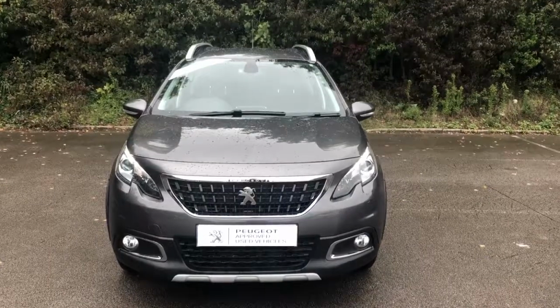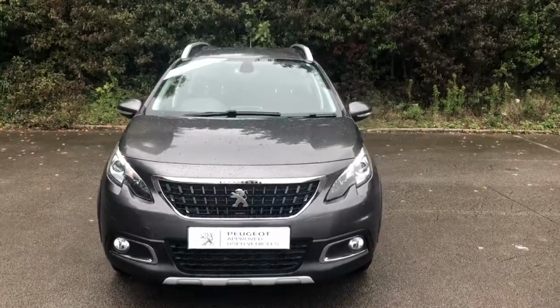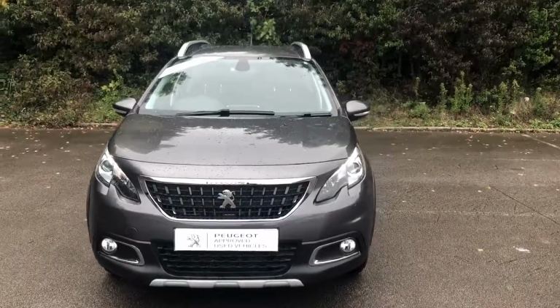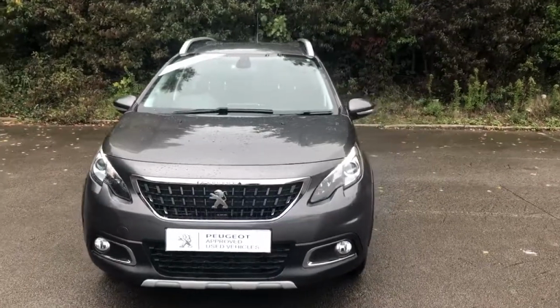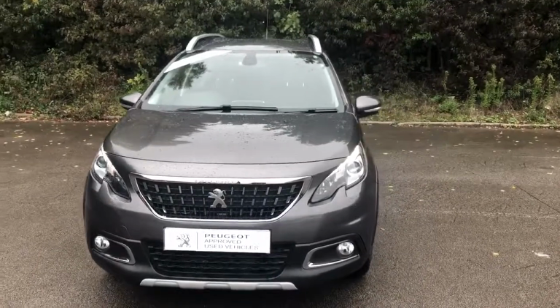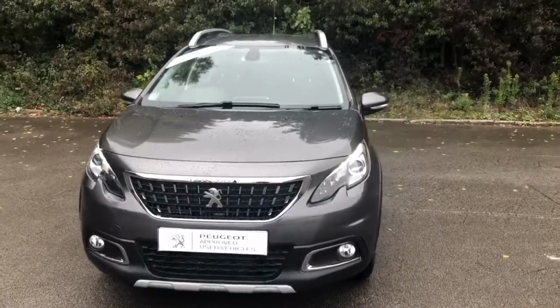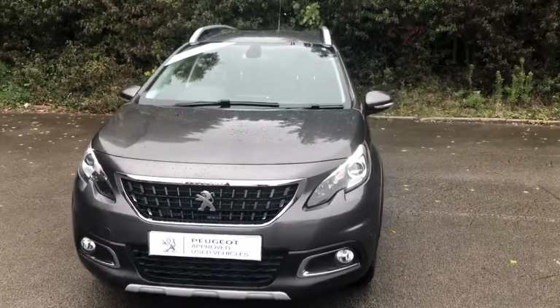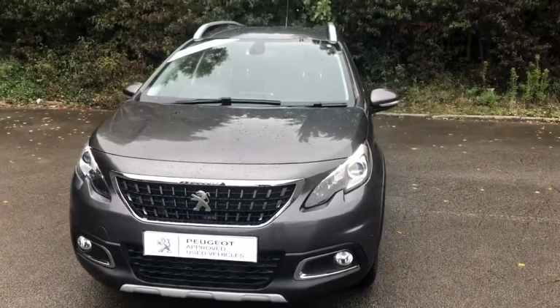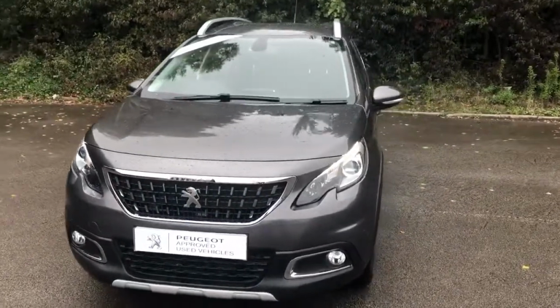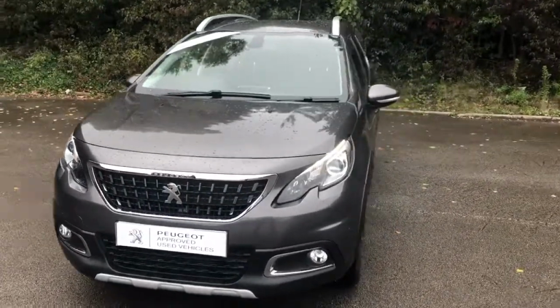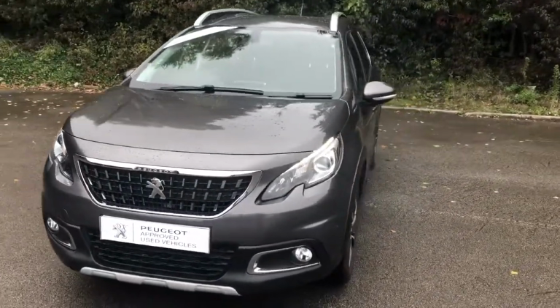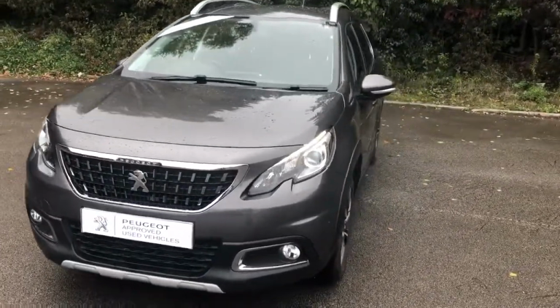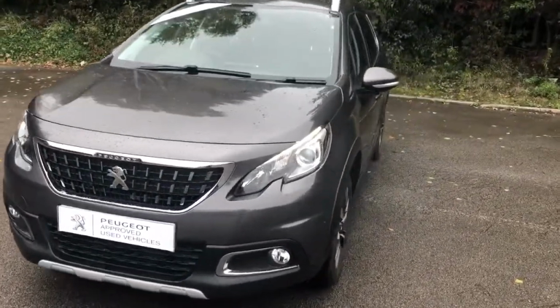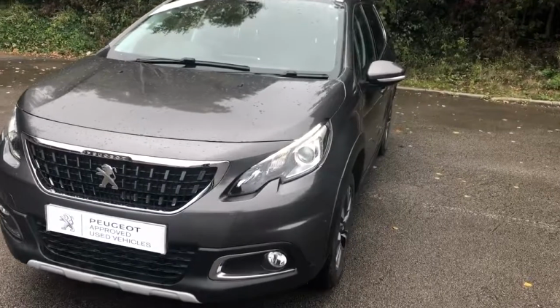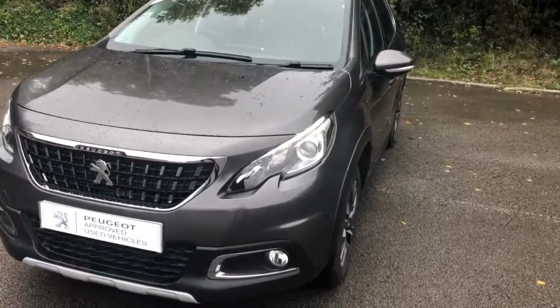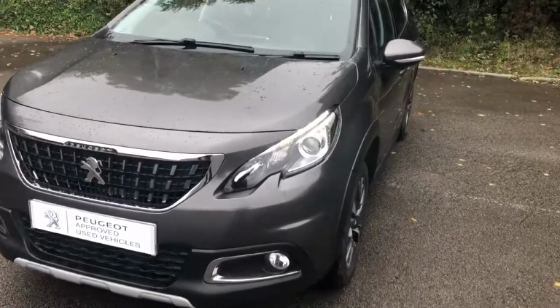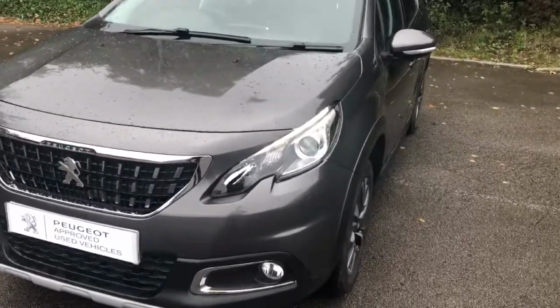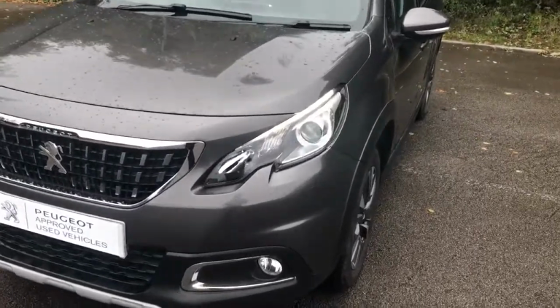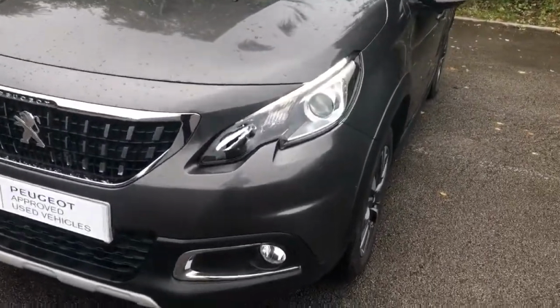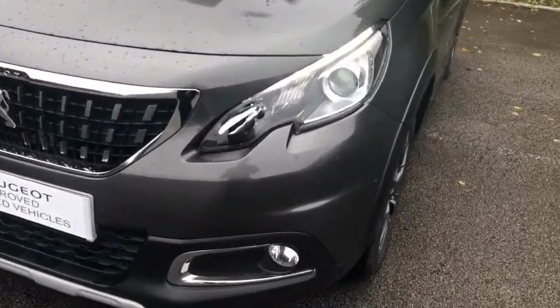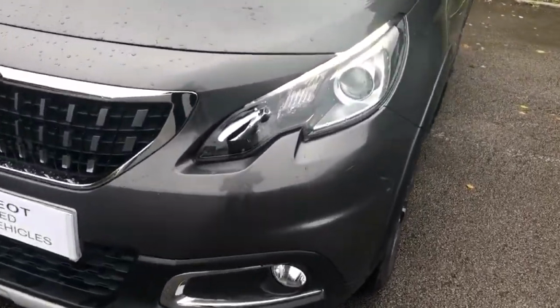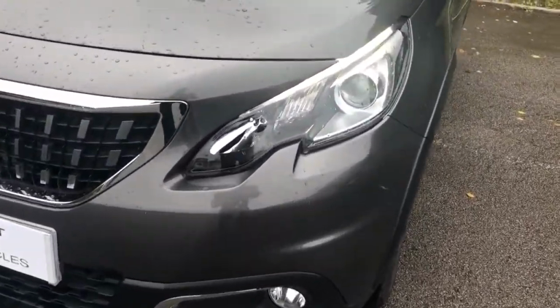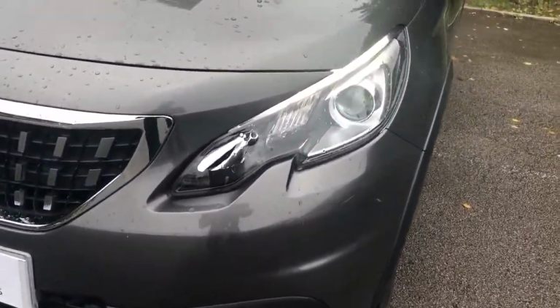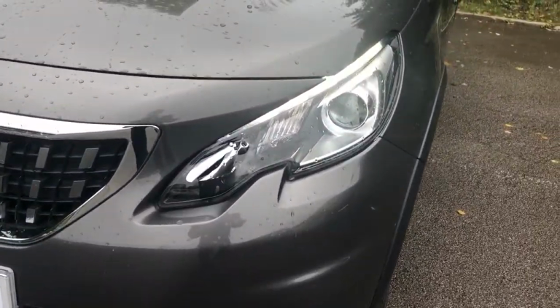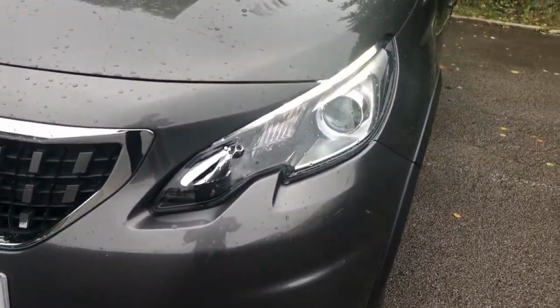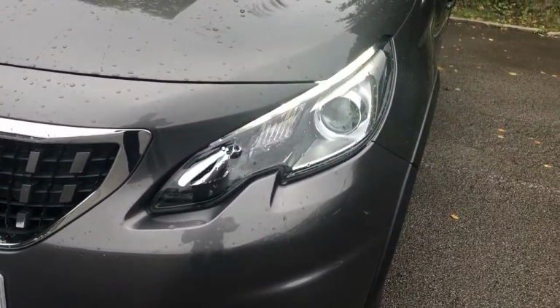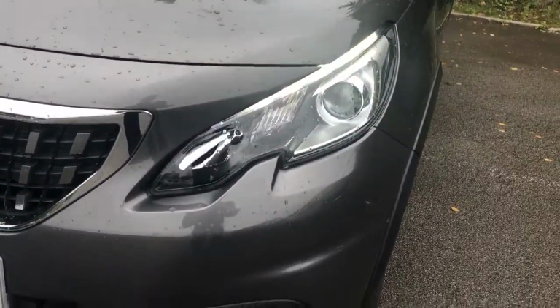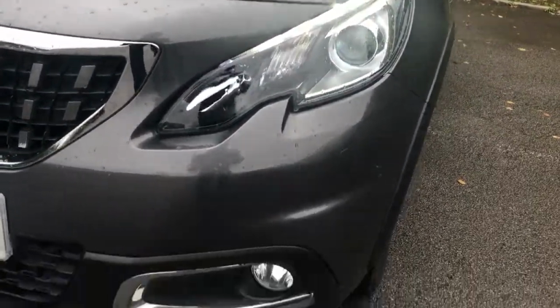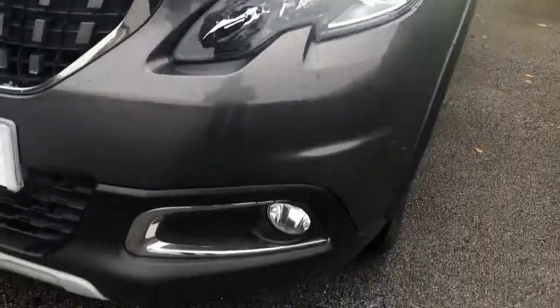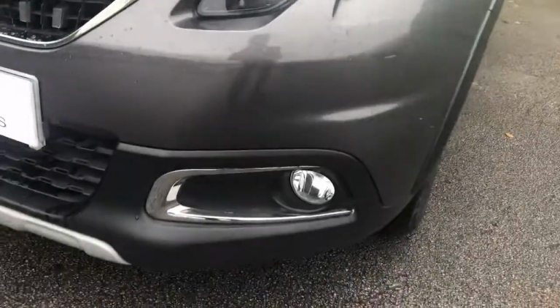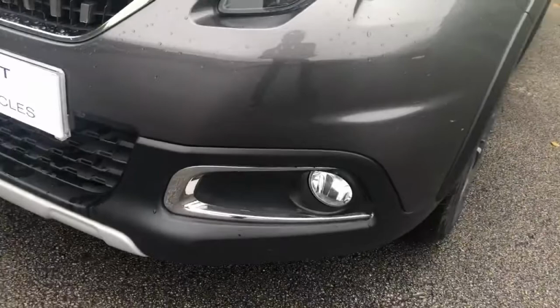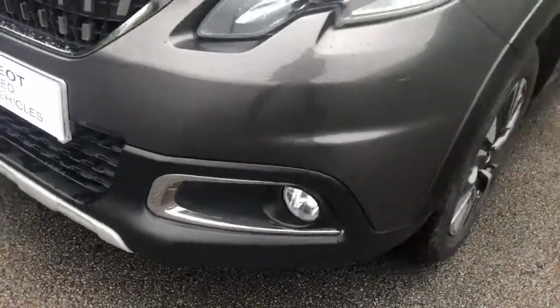Welcome to Pentagon Peugeot at Lincoln Triton Road. Here we have a 2008. It does come fitted with daytime running lights, Xenon headlamps and front fog lamps.